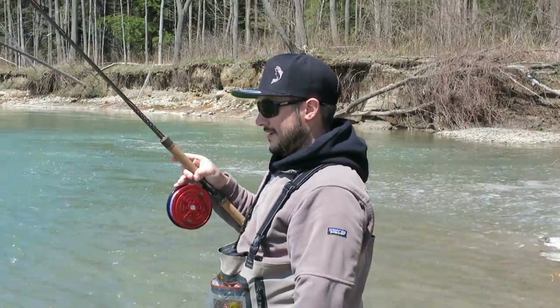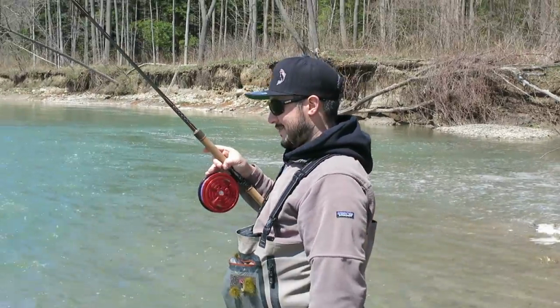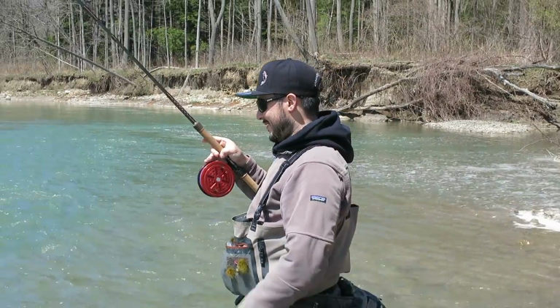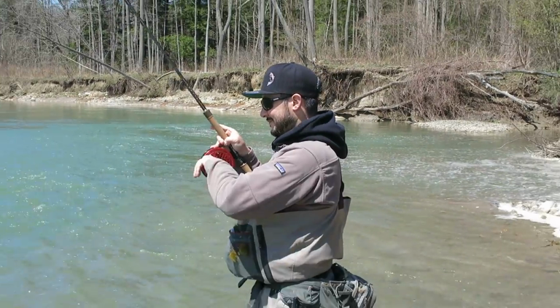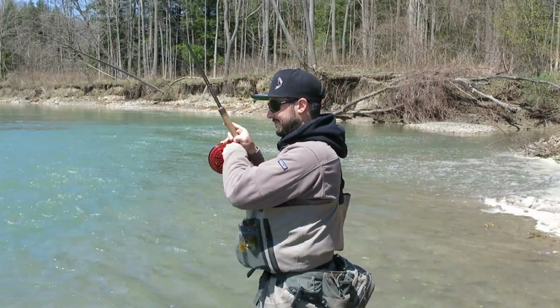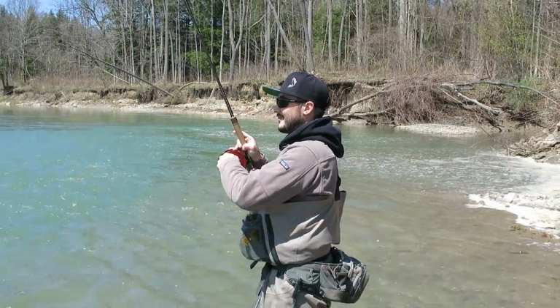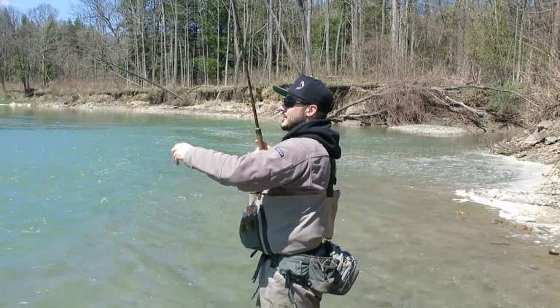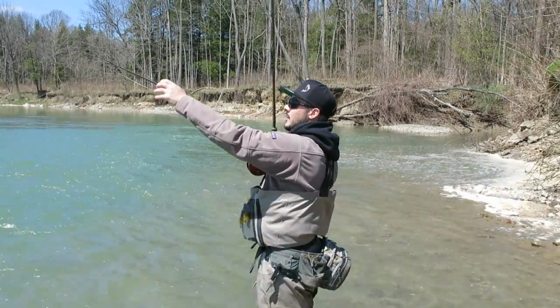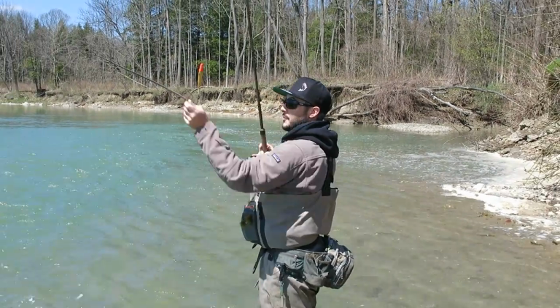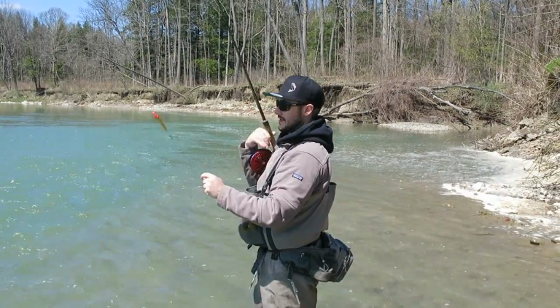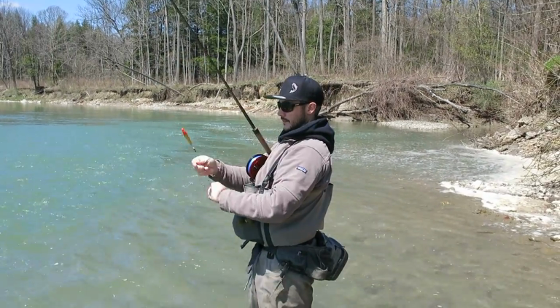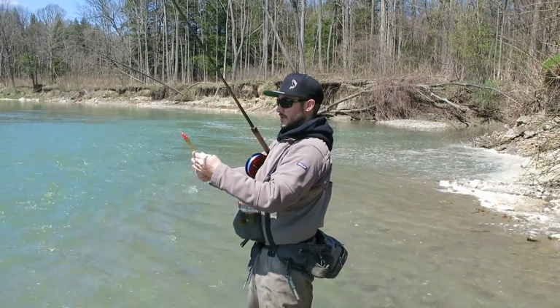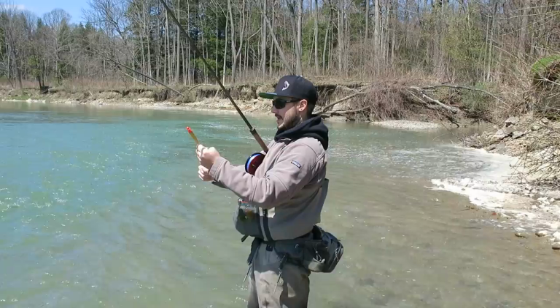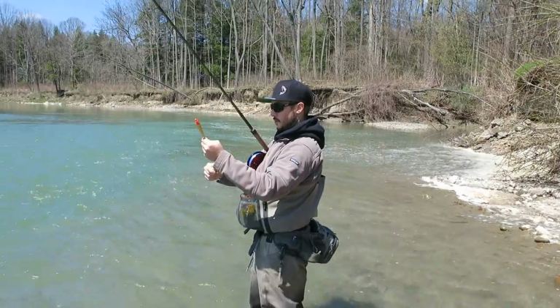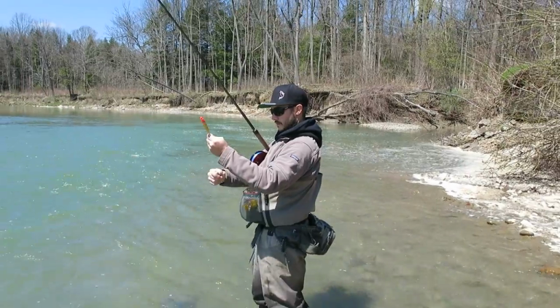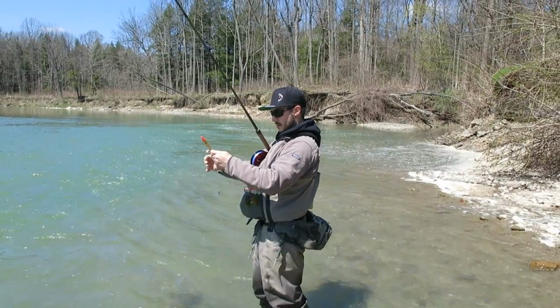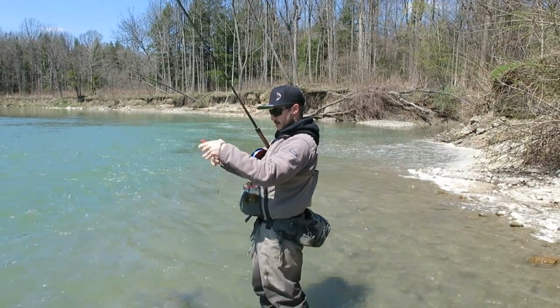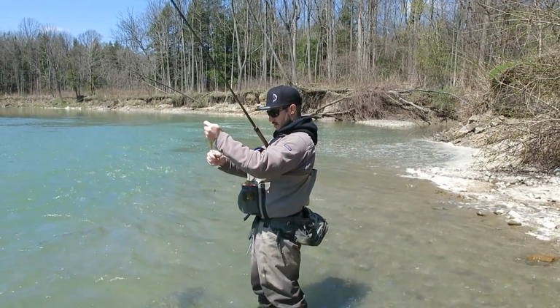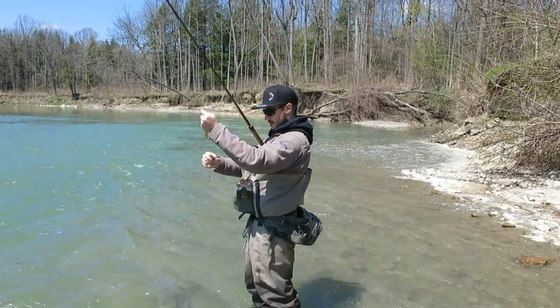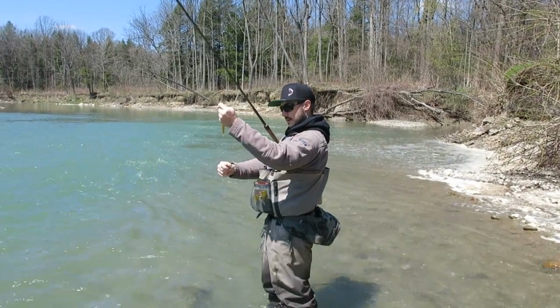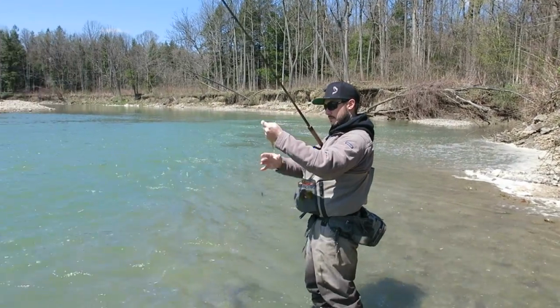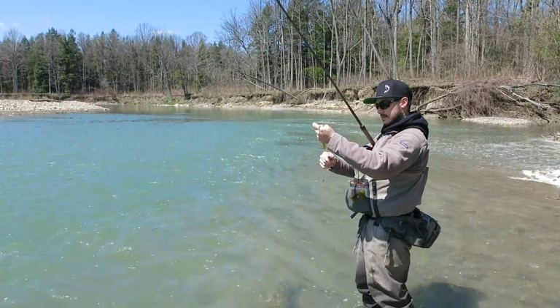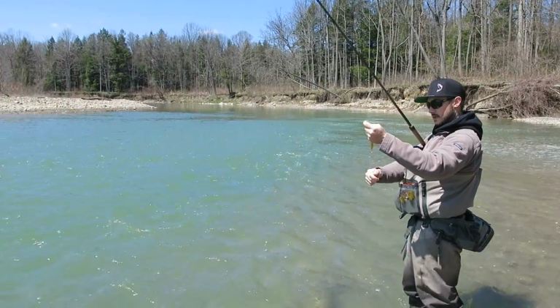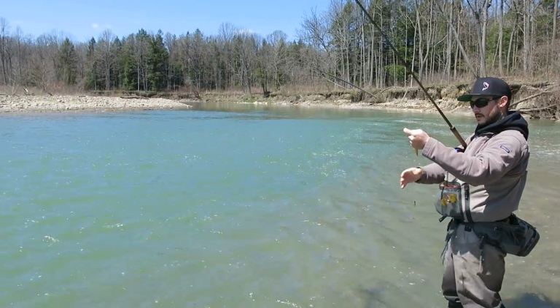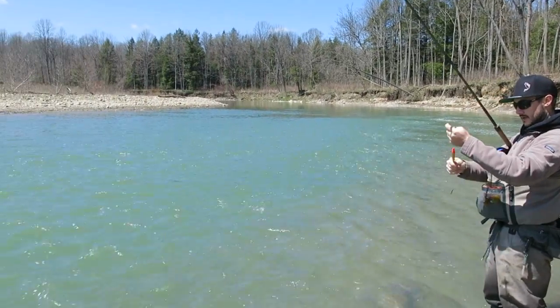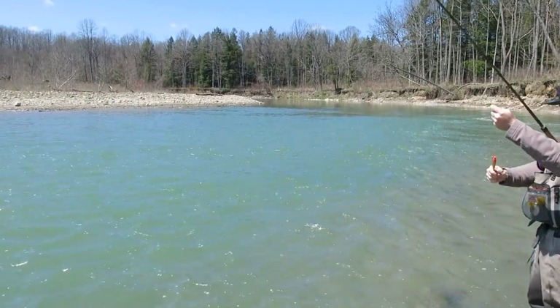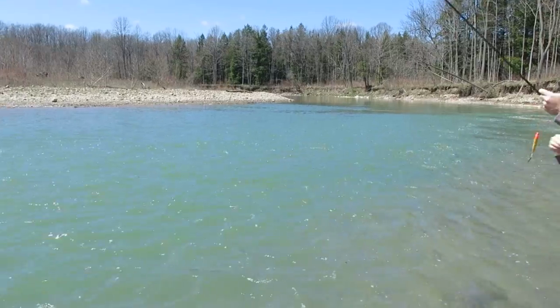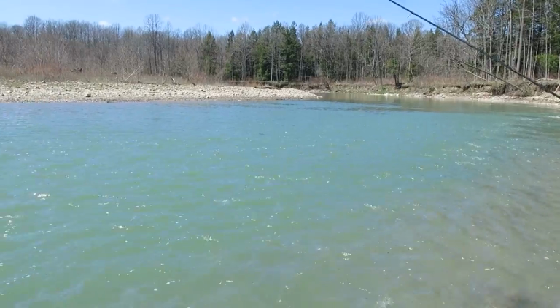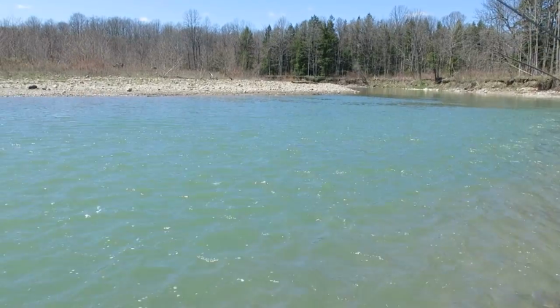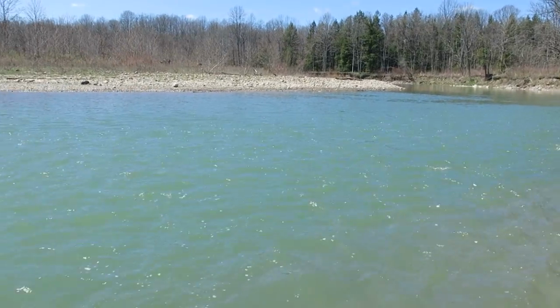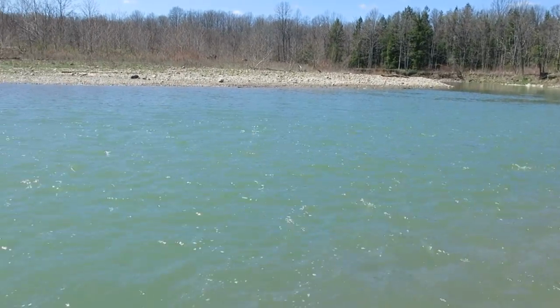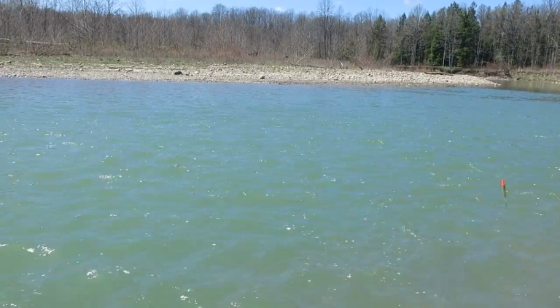I'm going to shallow up a little bit because it seems like the fish are sitting in that dead water over there. I'm thinking they're bass — Lake Erie run bass. Could be a drop-back steelhead if we're lucky.